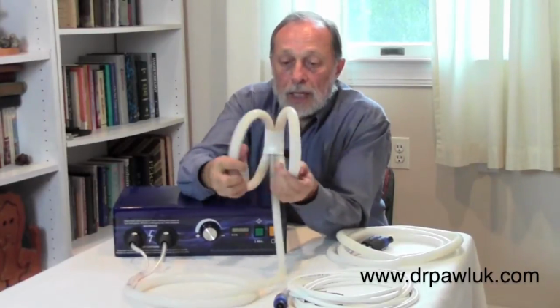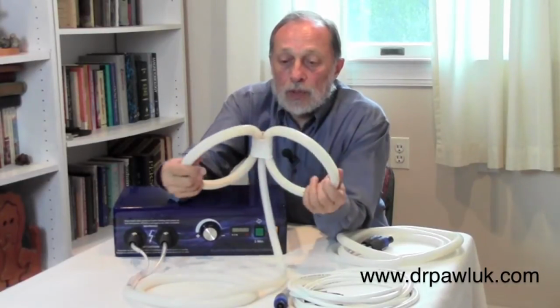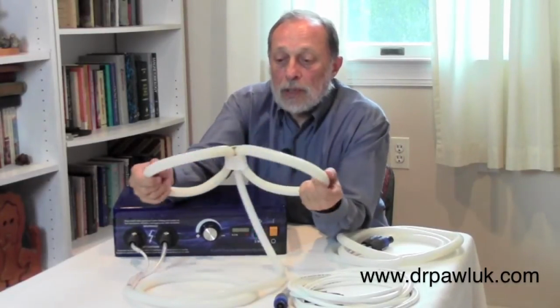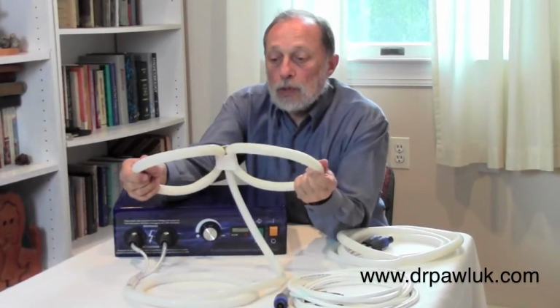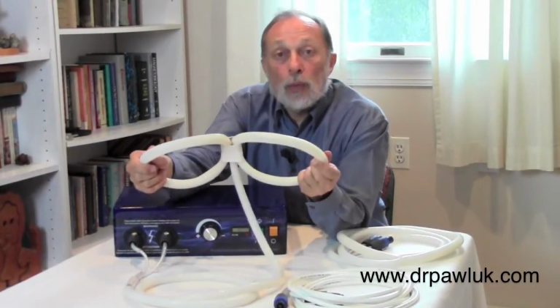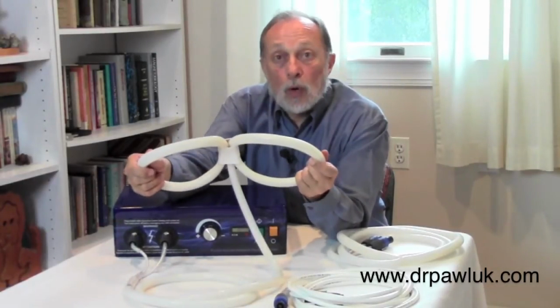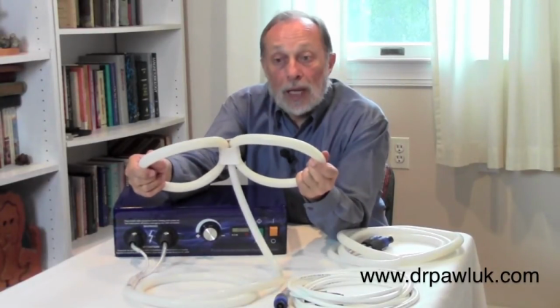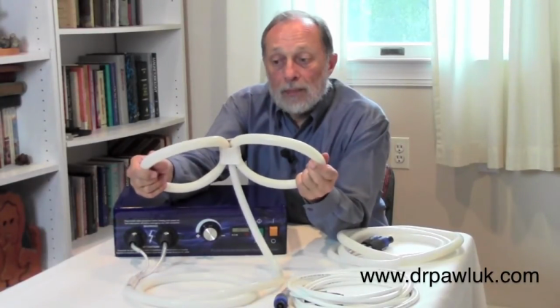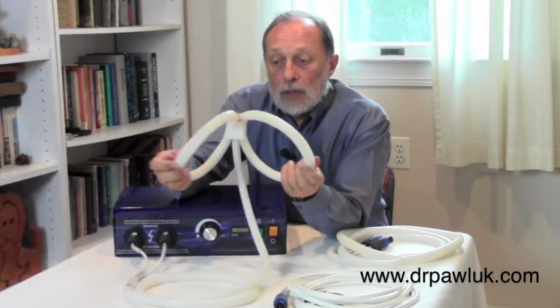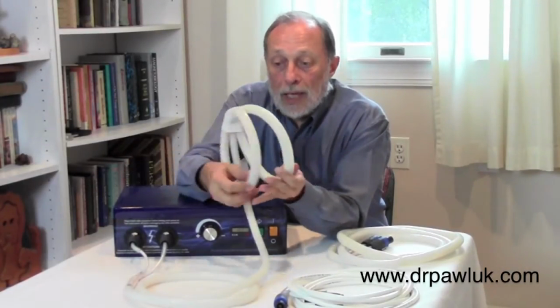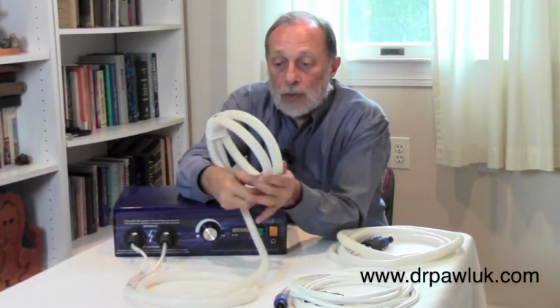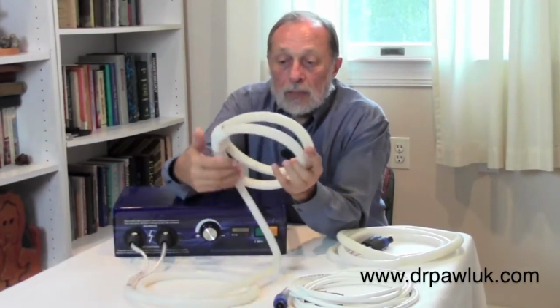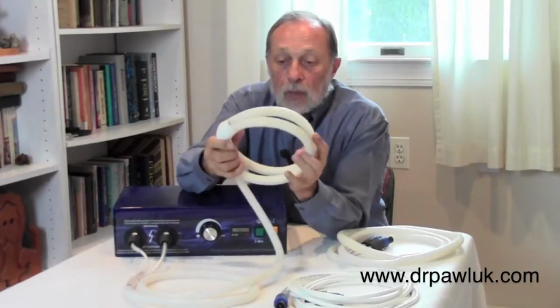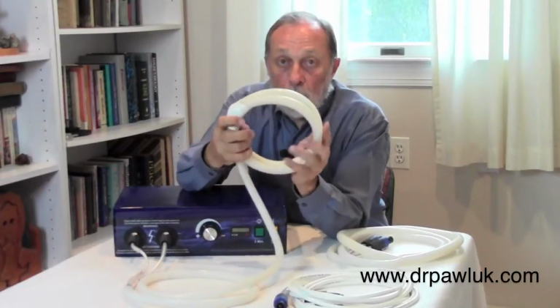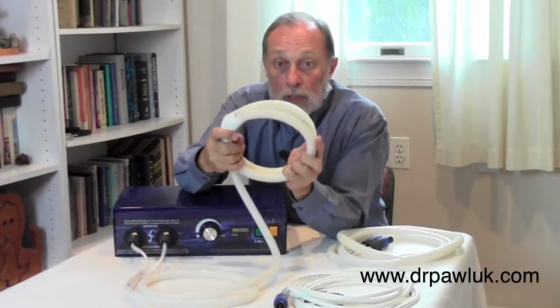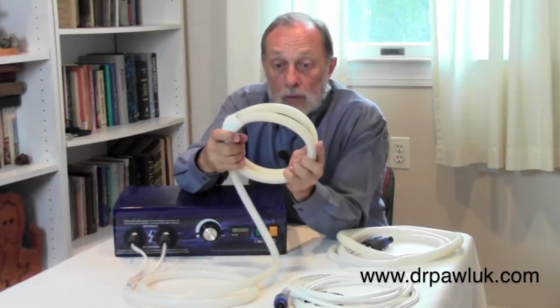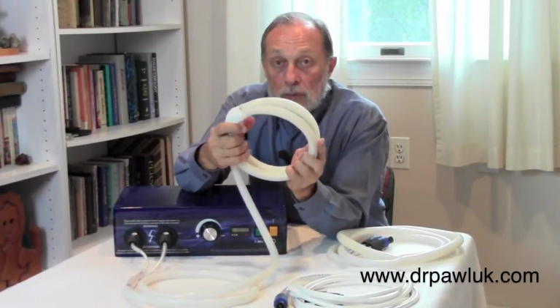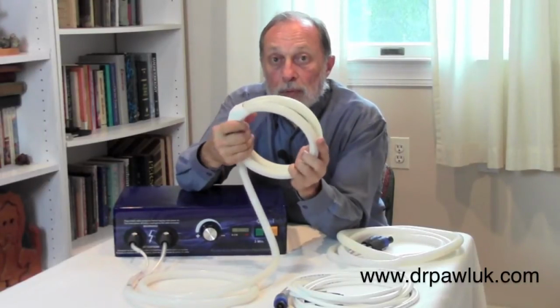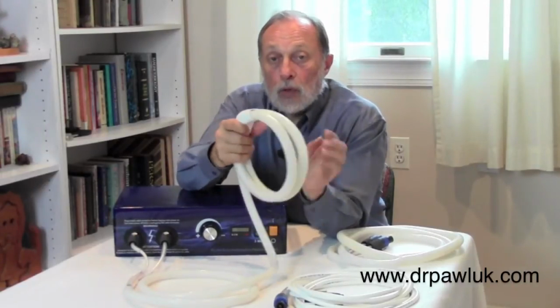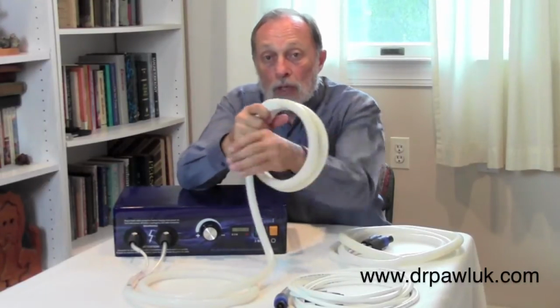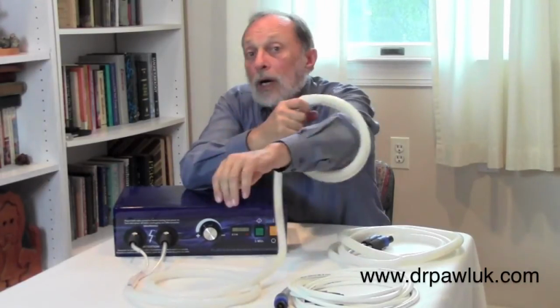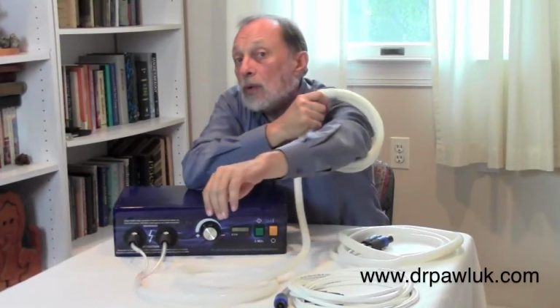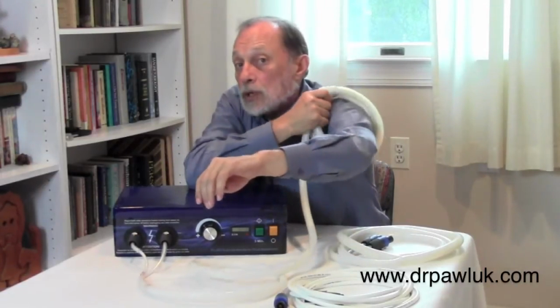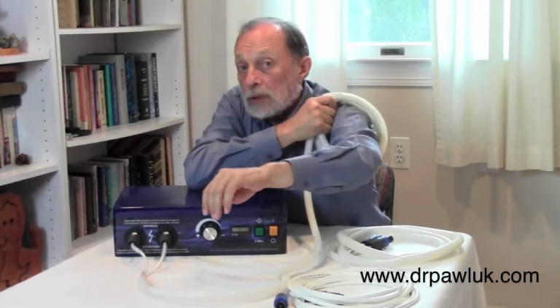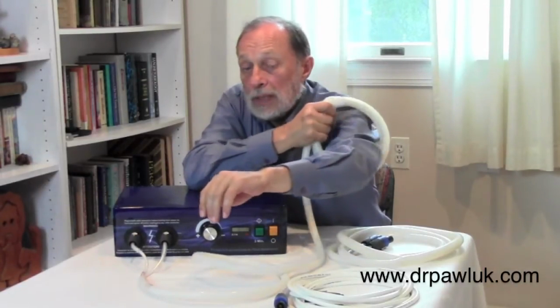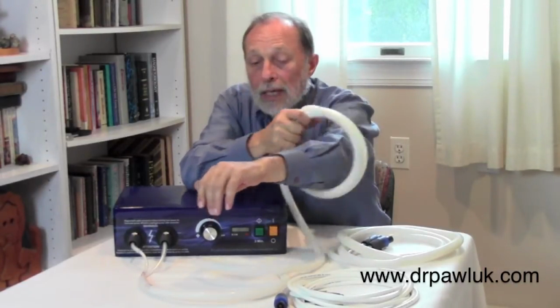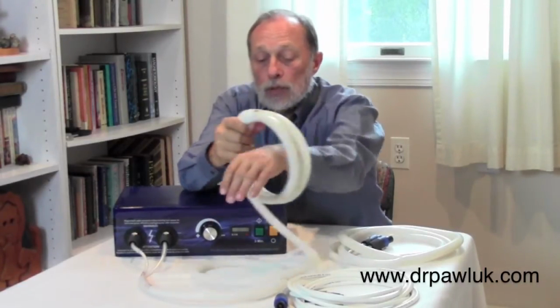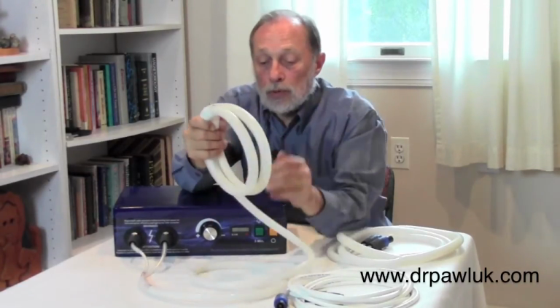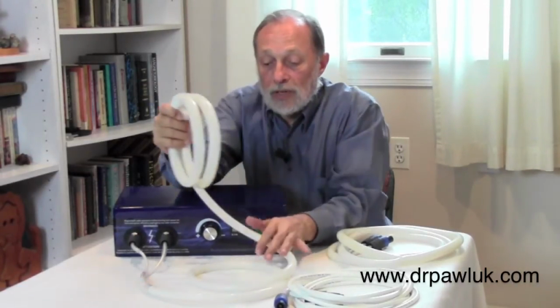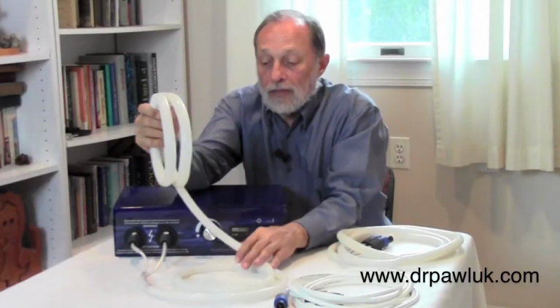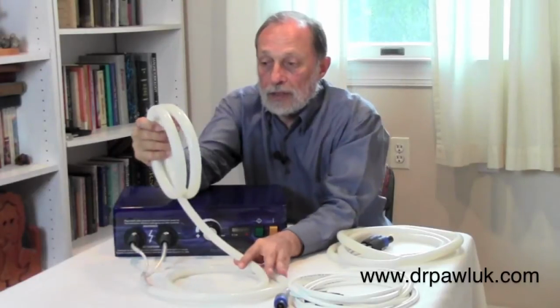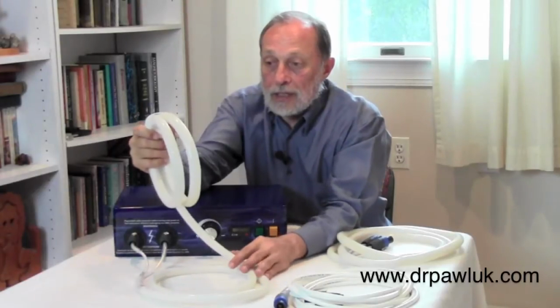What you typically do is open the coil up. You can treat somebody with the coil closed by putting it over an arm or a shoulder, and it will still produce a very high field intensity.